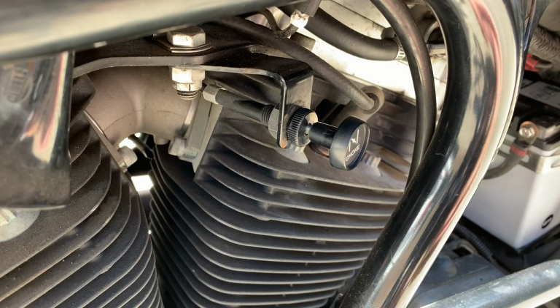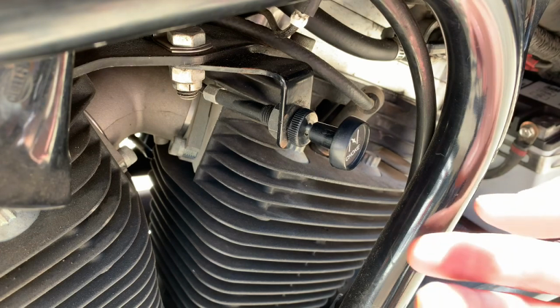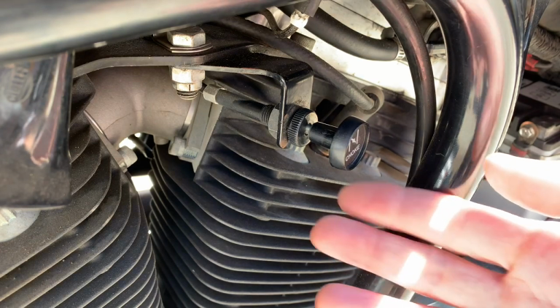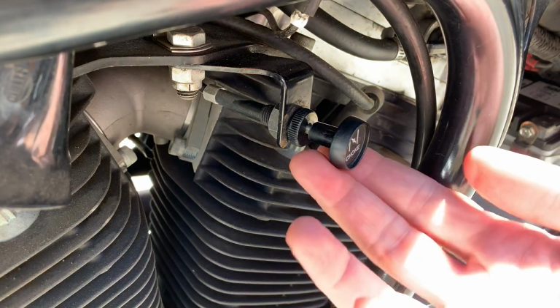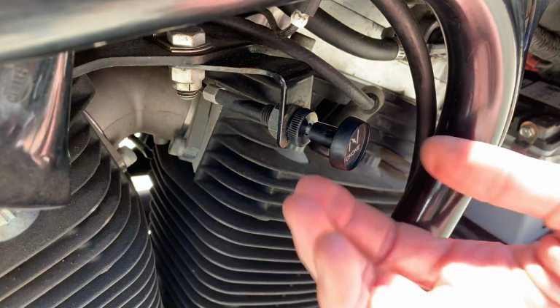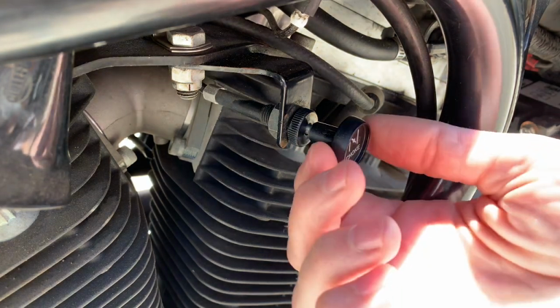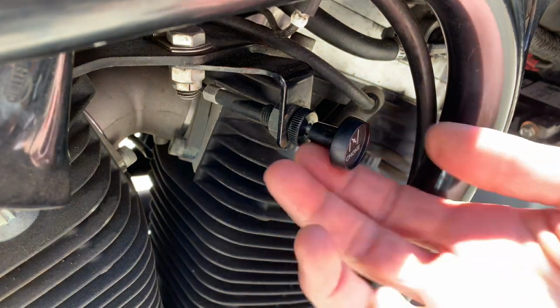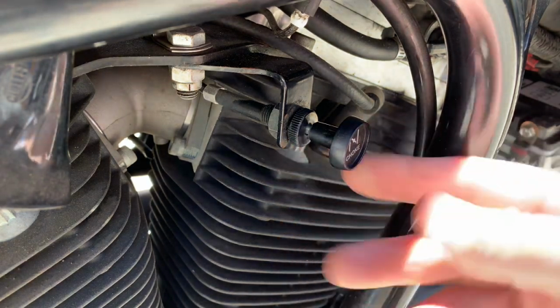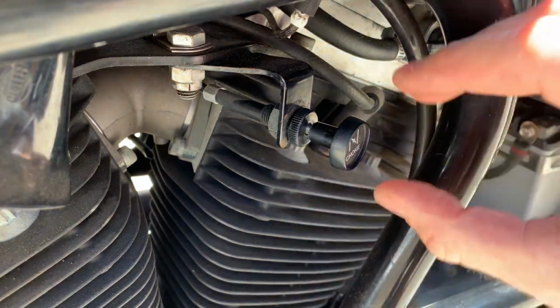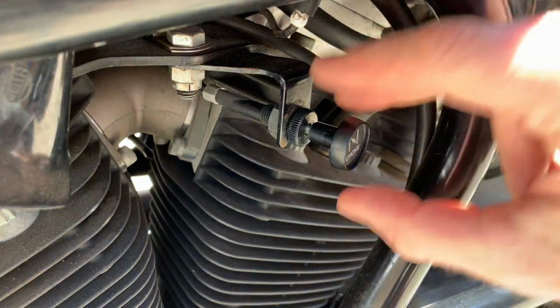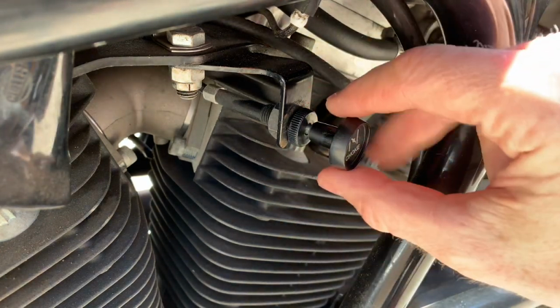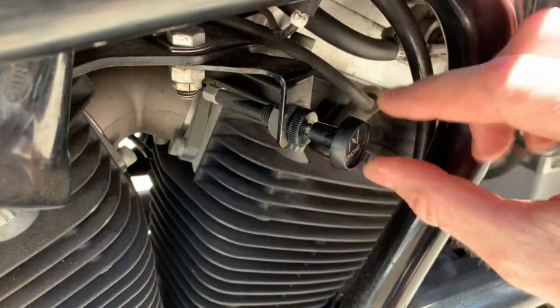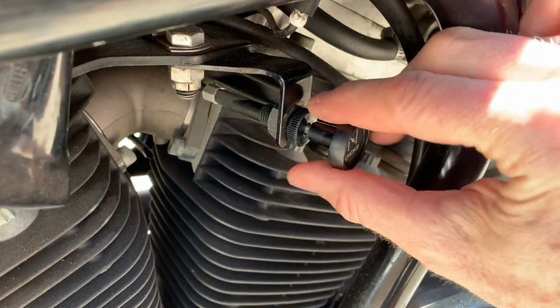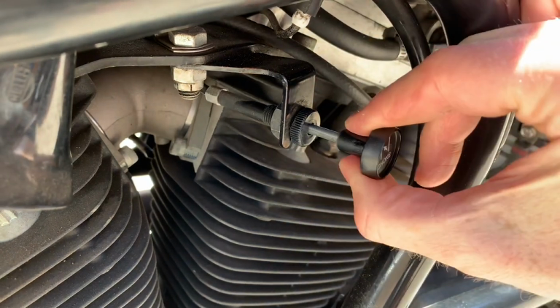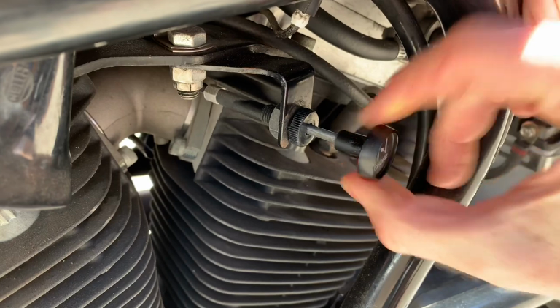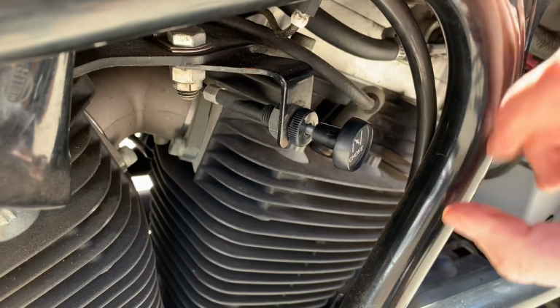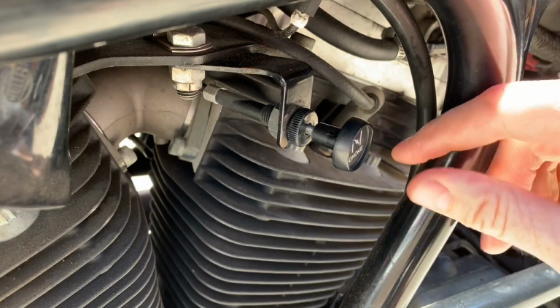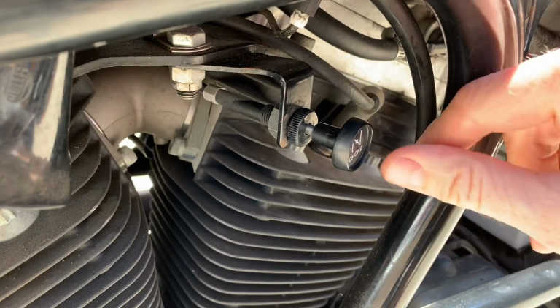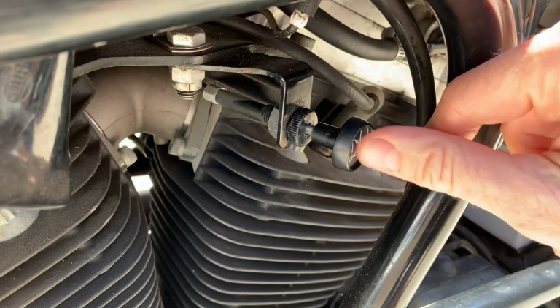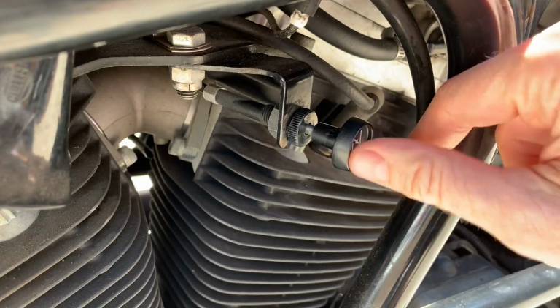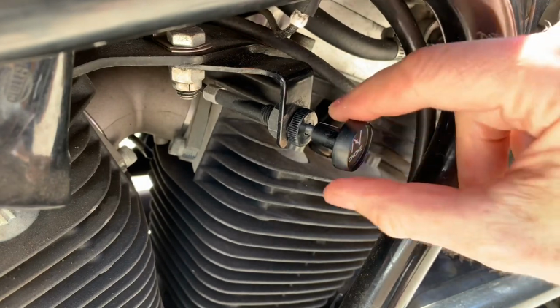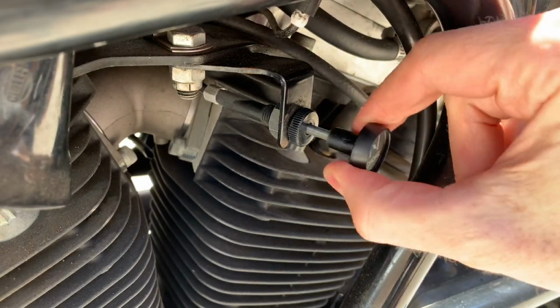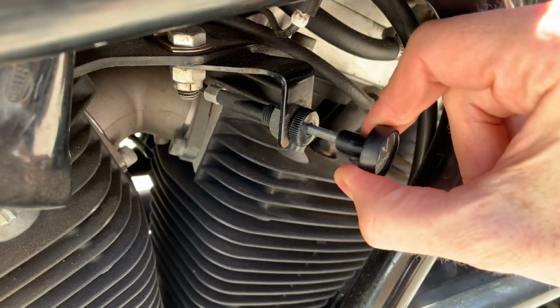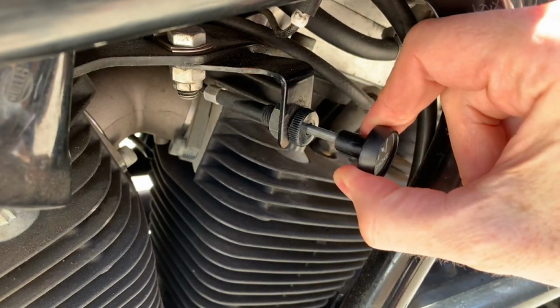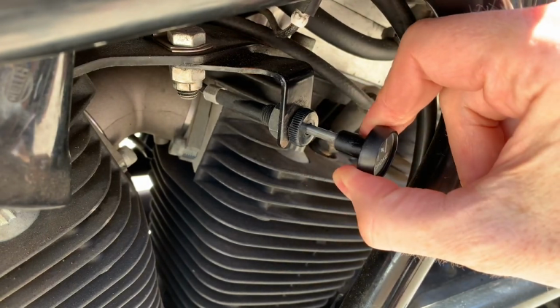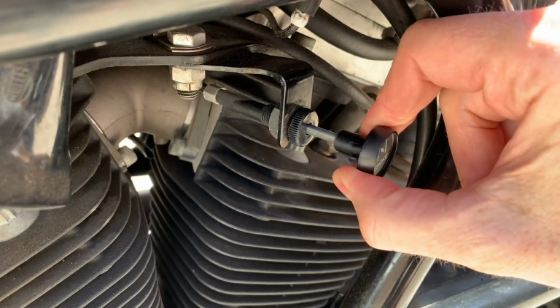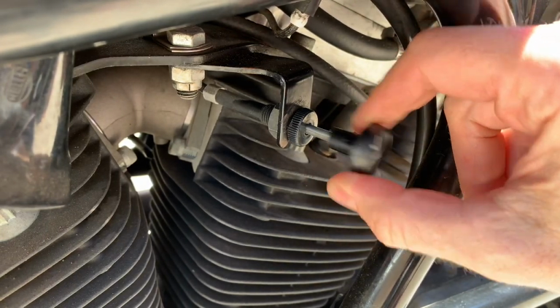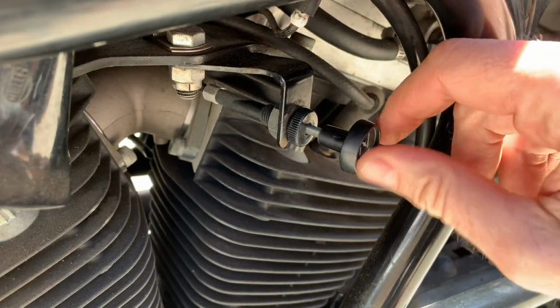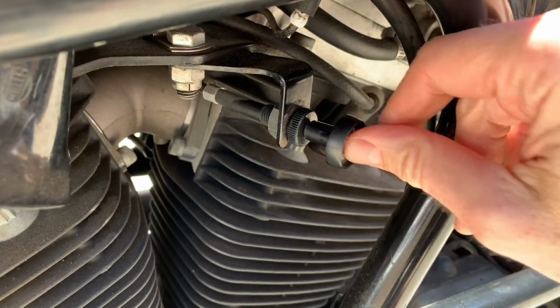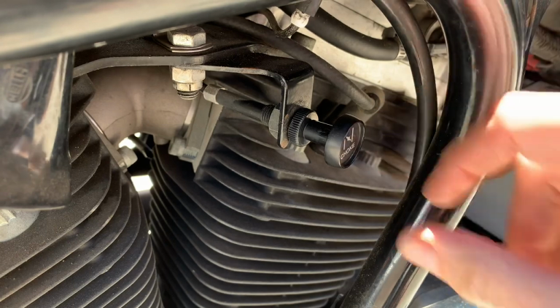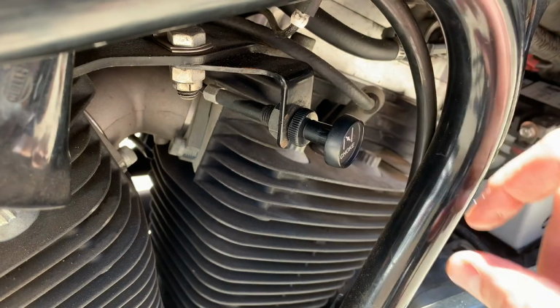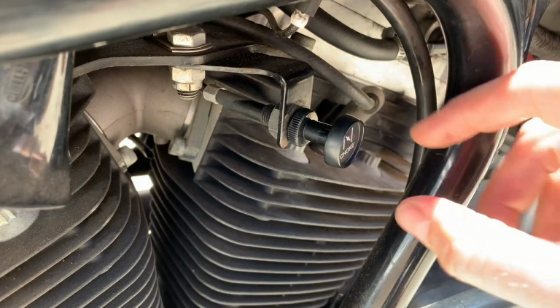If you have a Harley-Davidson with a choke on it — one of the older ones — and when you pull your choke out it just pops back in and doesn't stay on, here is how to adjust that.